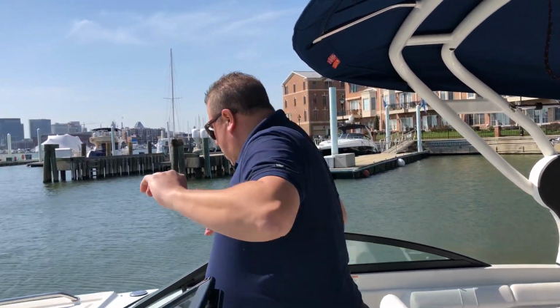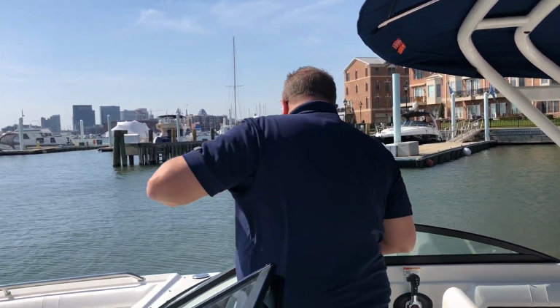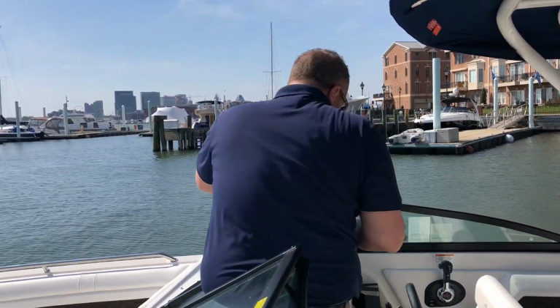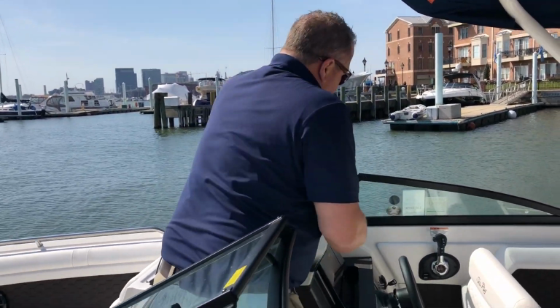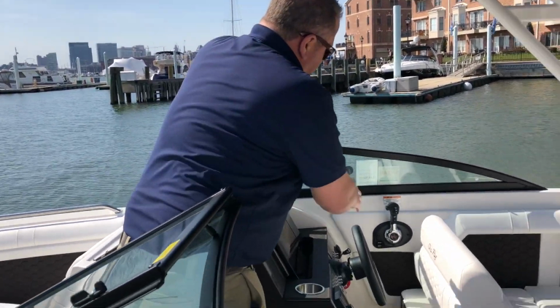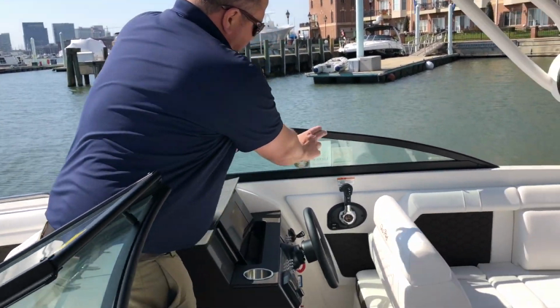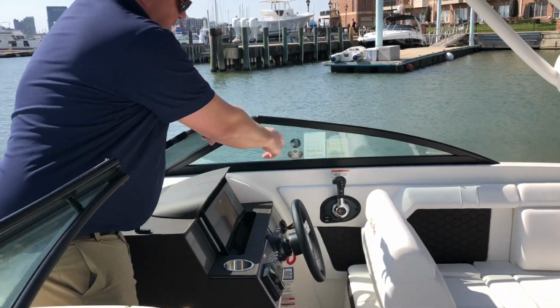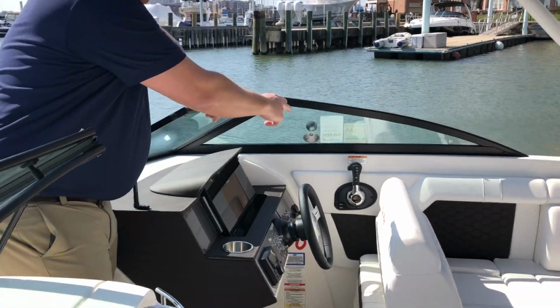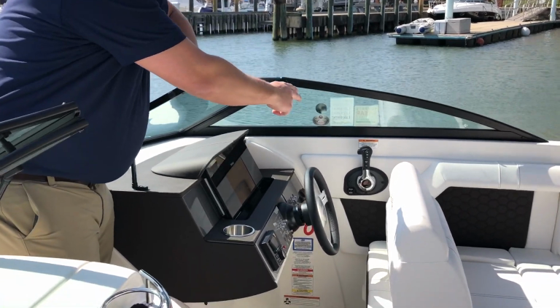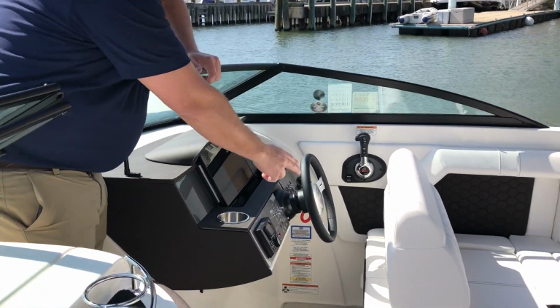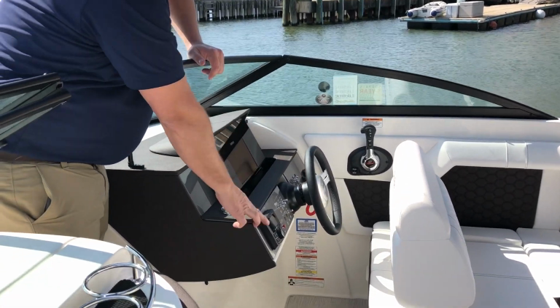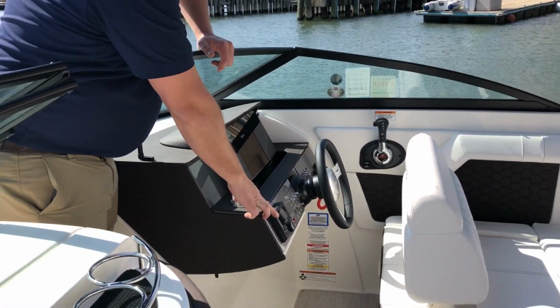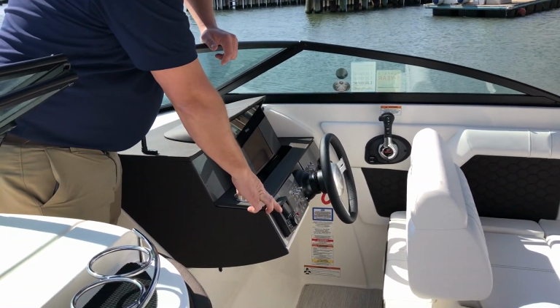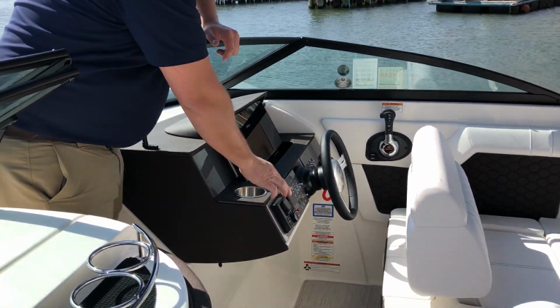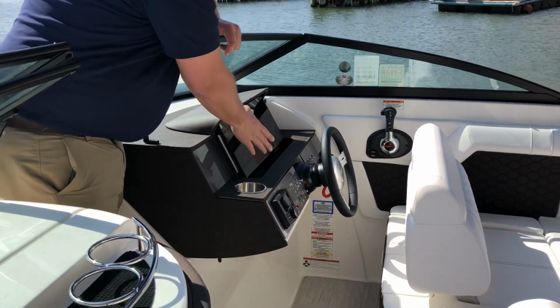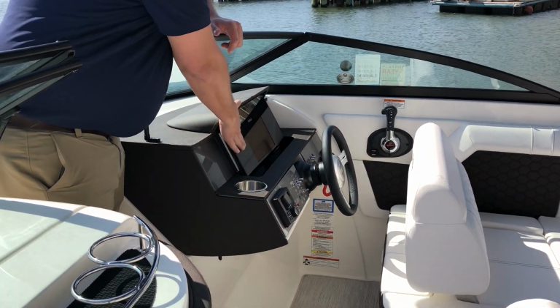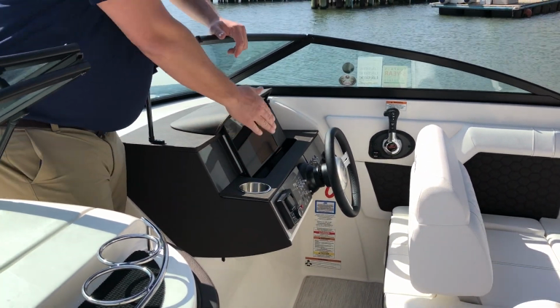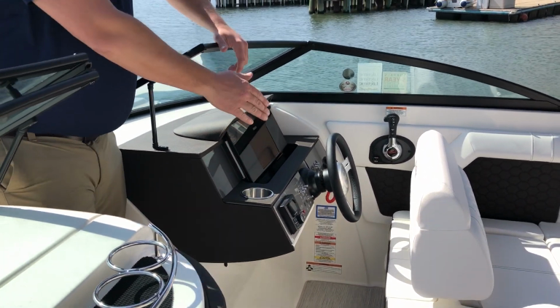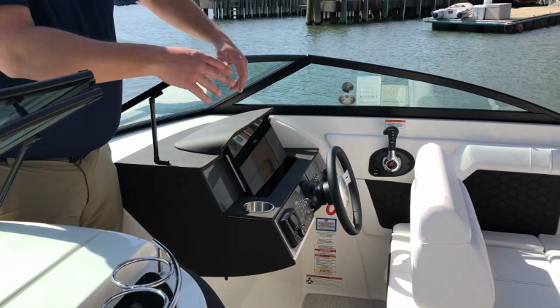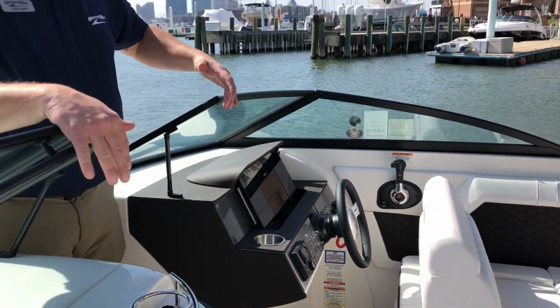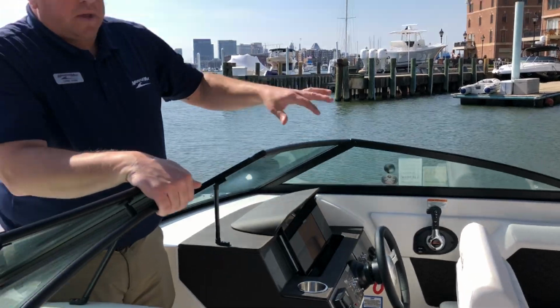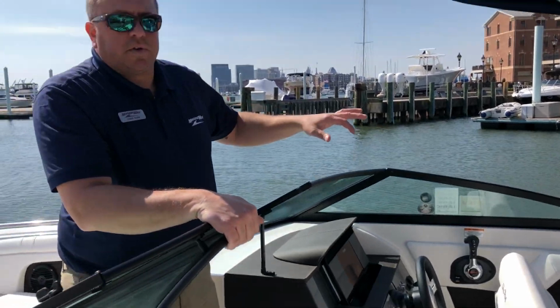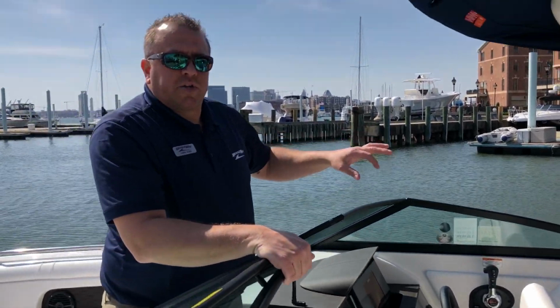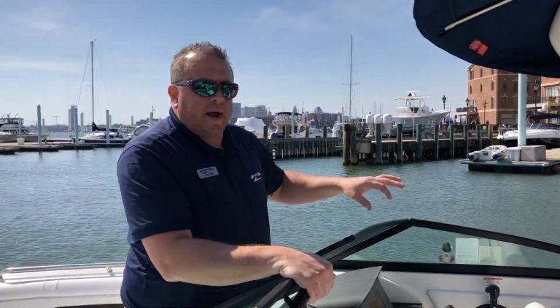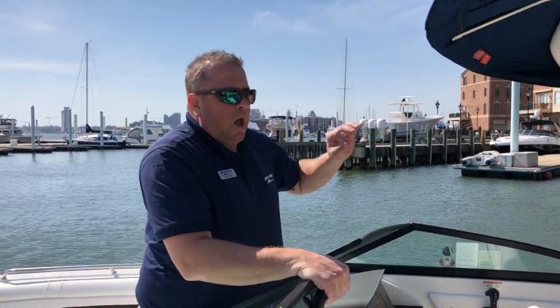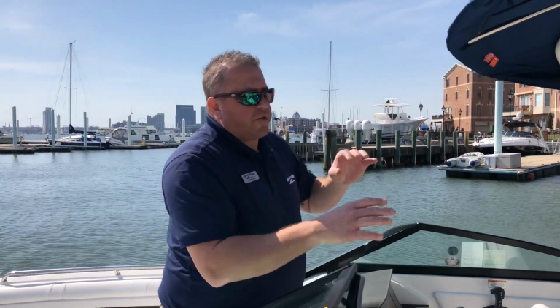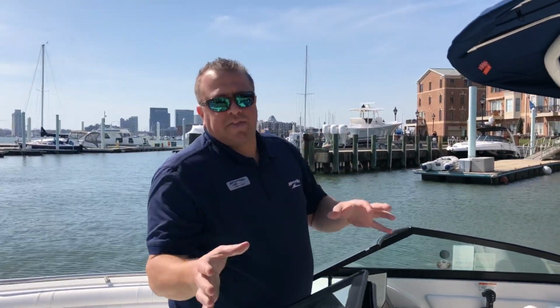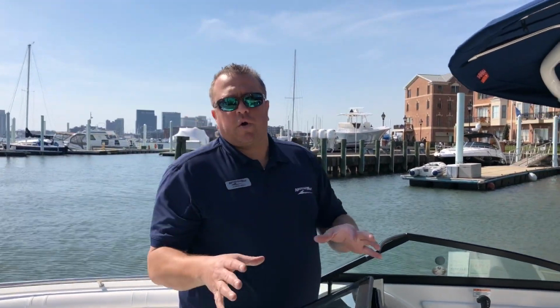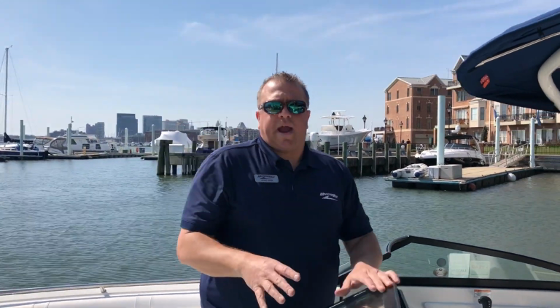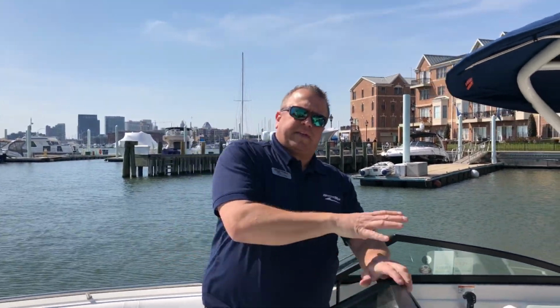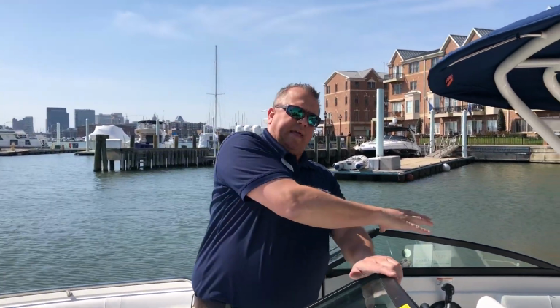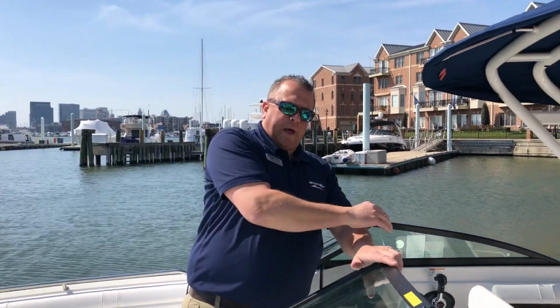Over here you have your digital throttle and shift, your stereo, and your SIMRAD display, which will give you your chart plotting. Everything that's going on with your engine is contained in that as well.